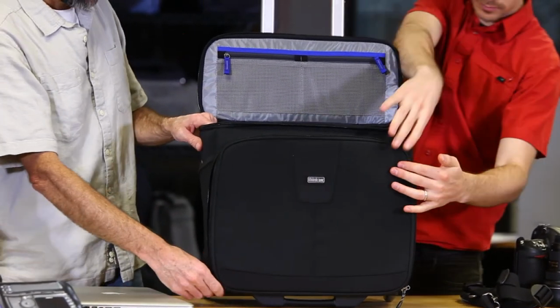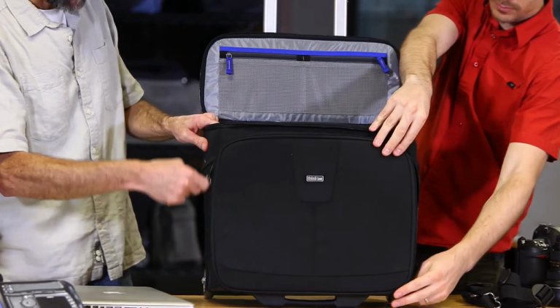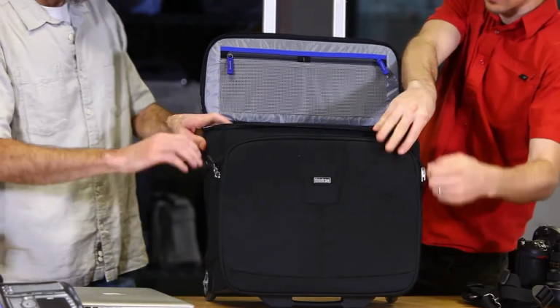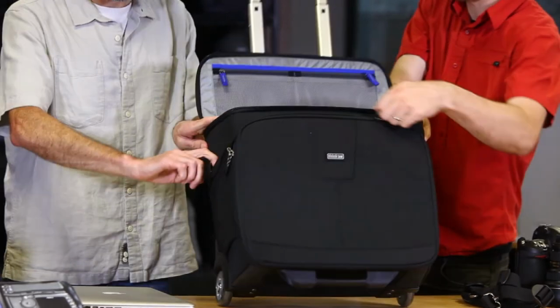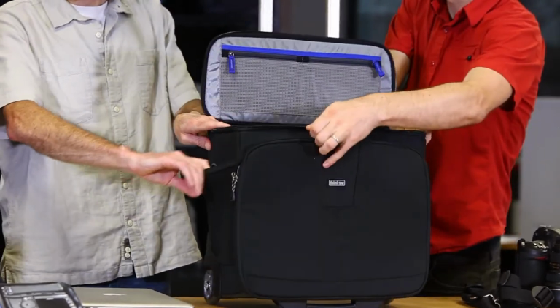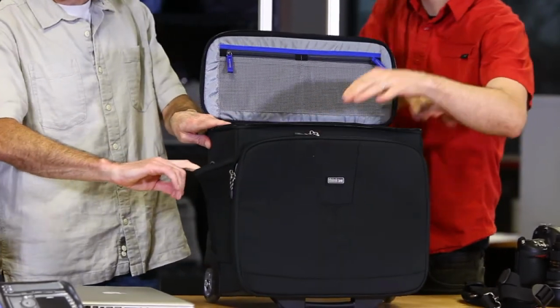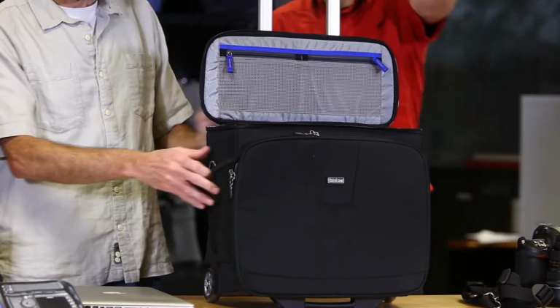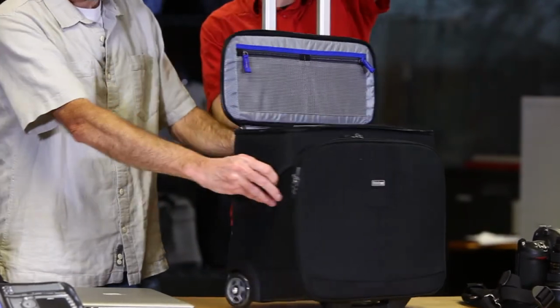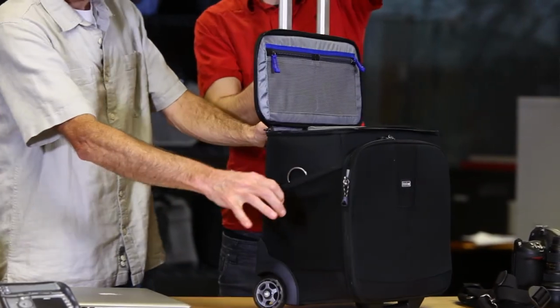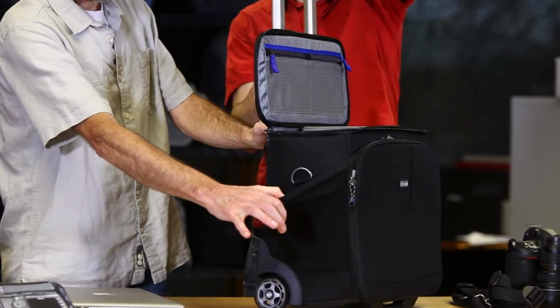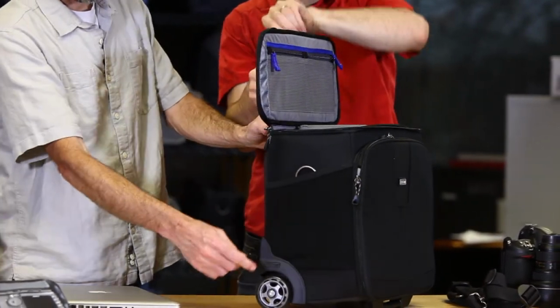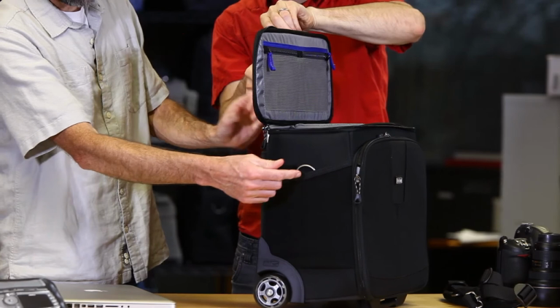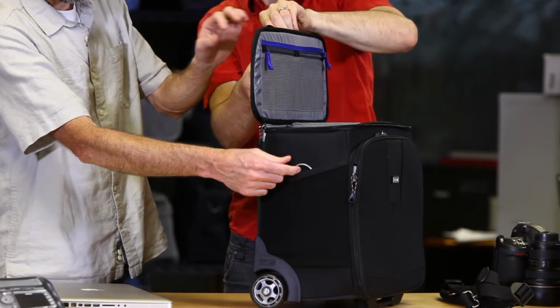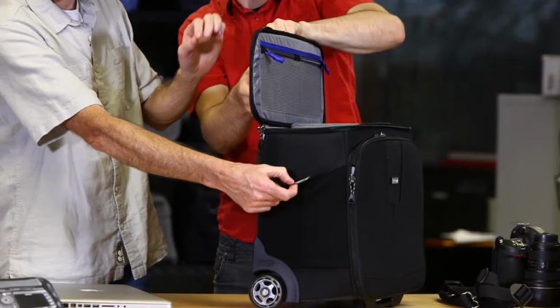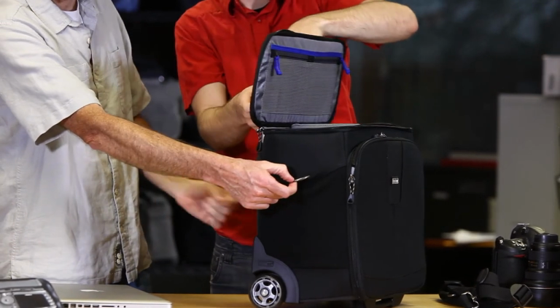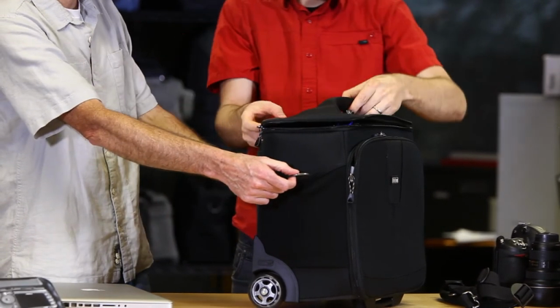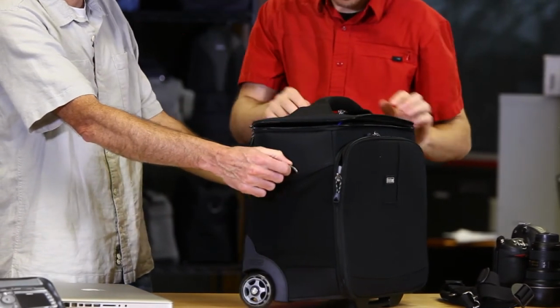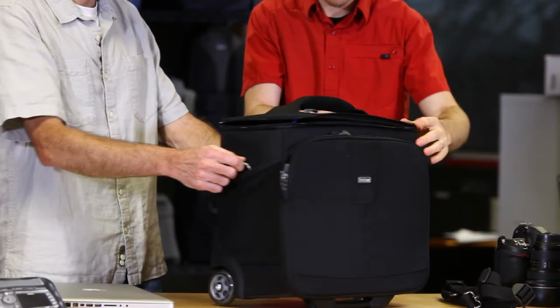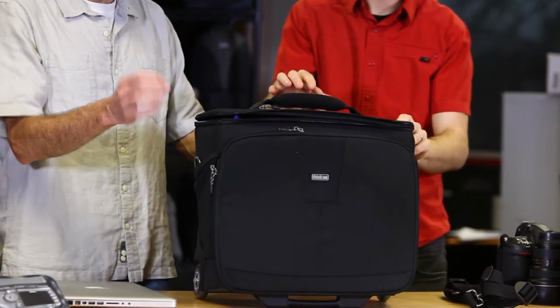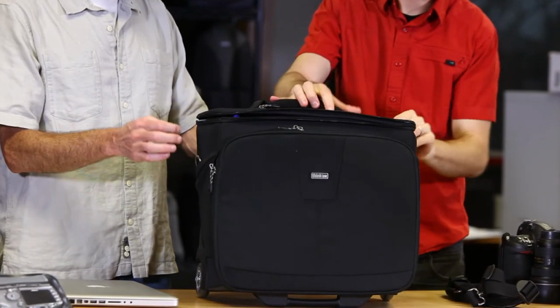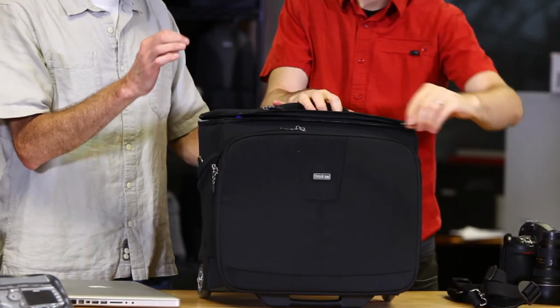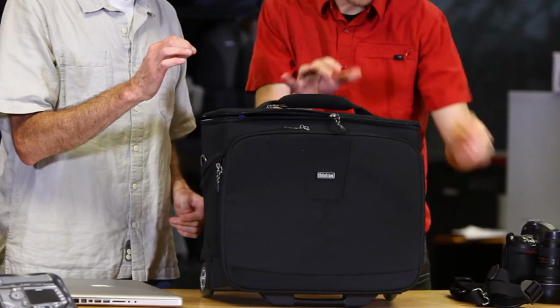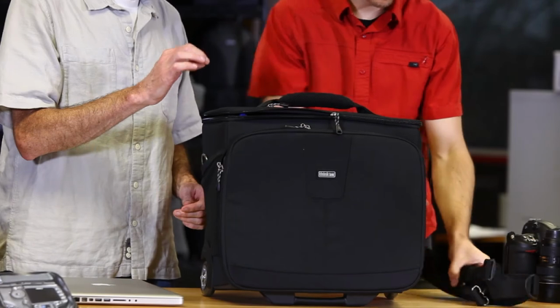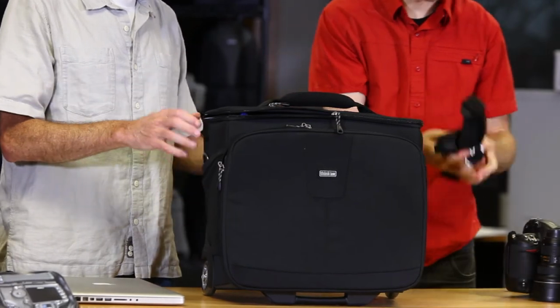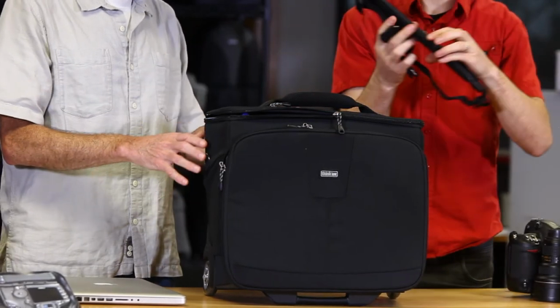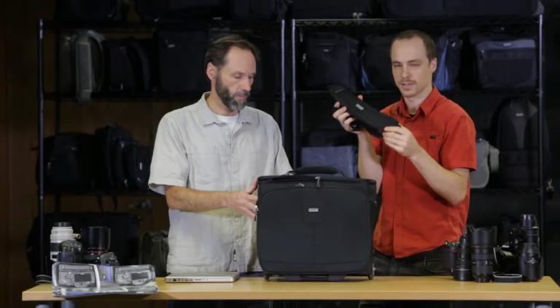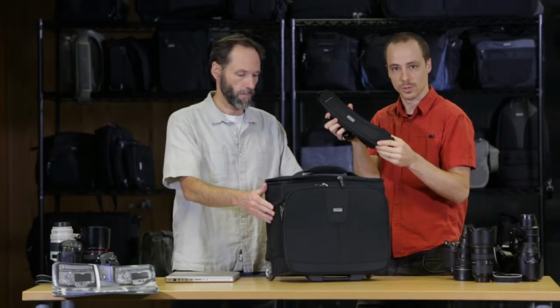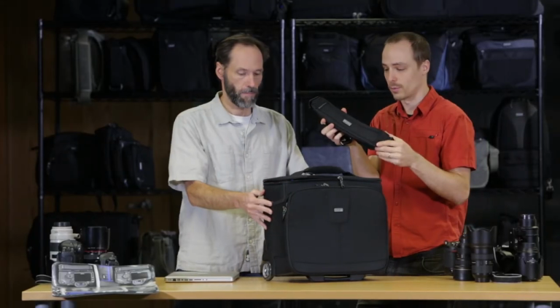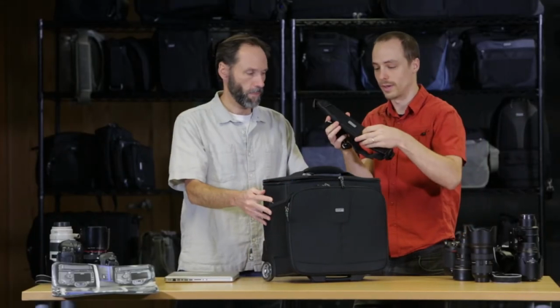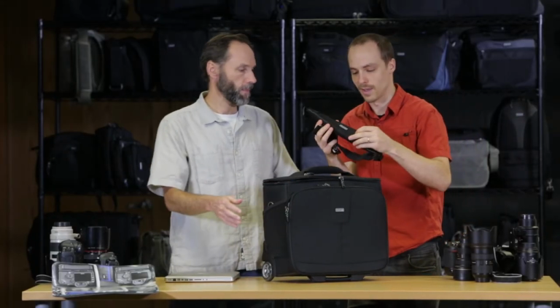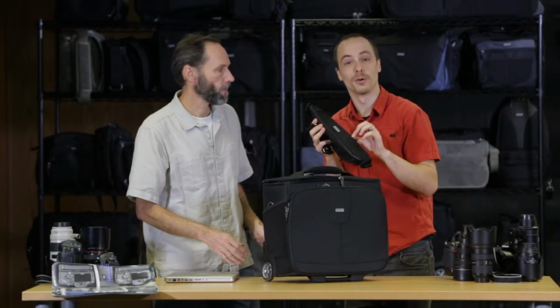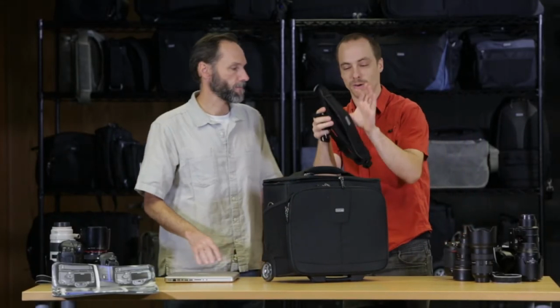On the side, it has two stretch pockets. We also have a D-ring attached on both sides for a very special shoulder strap that comes with it. It comes with this shoulder strap, which we've coined the lowrider strap.